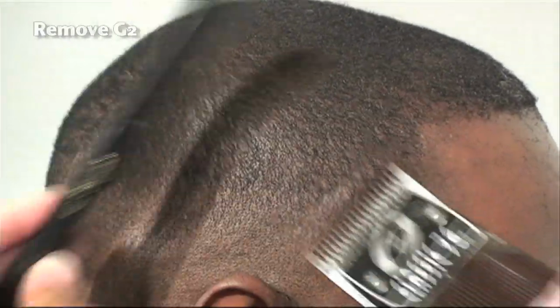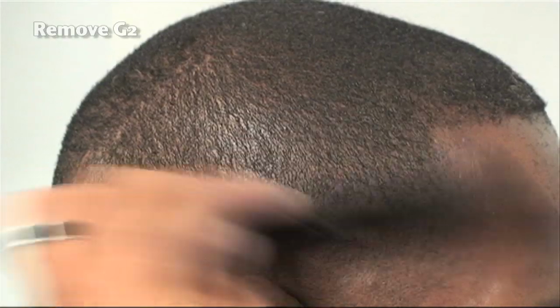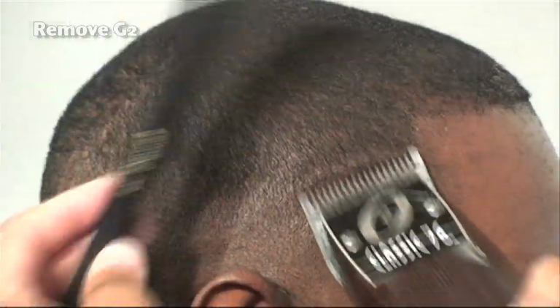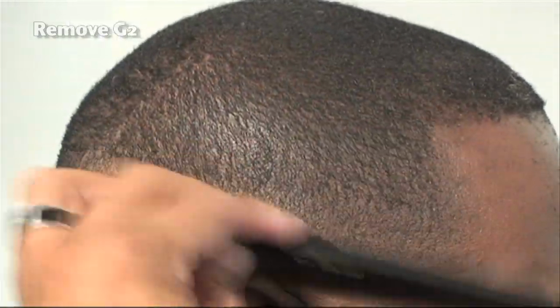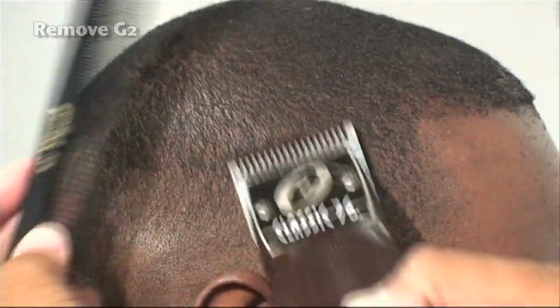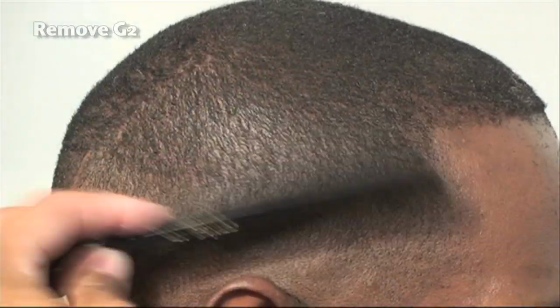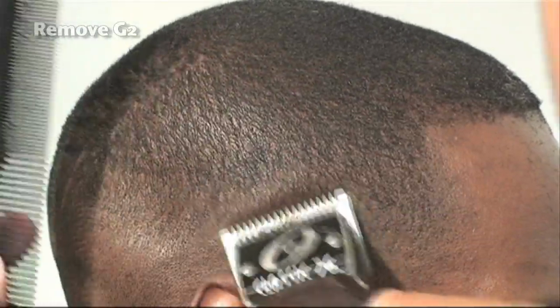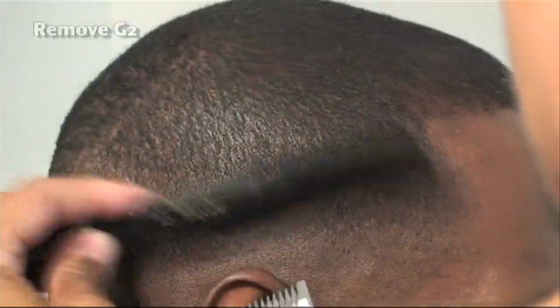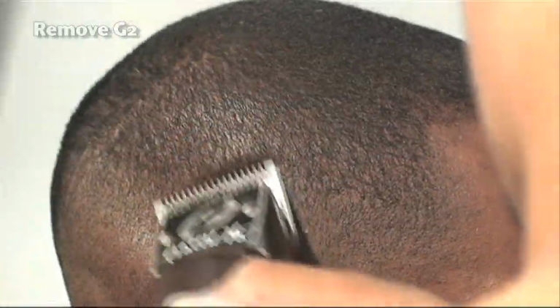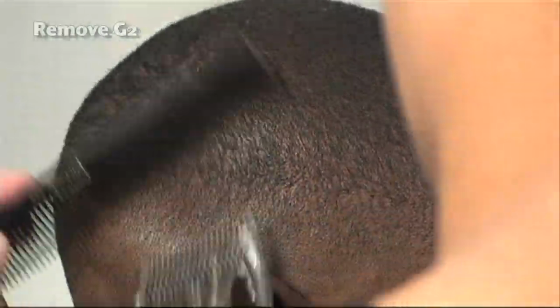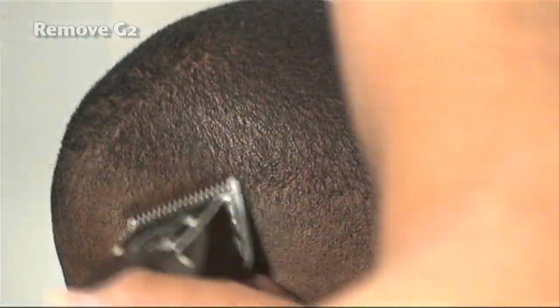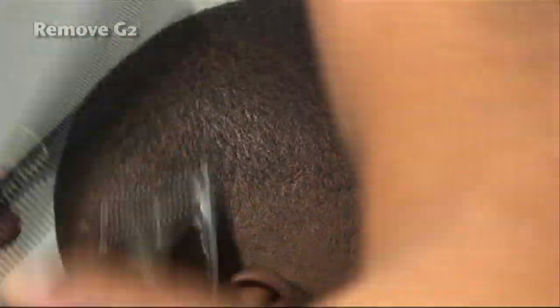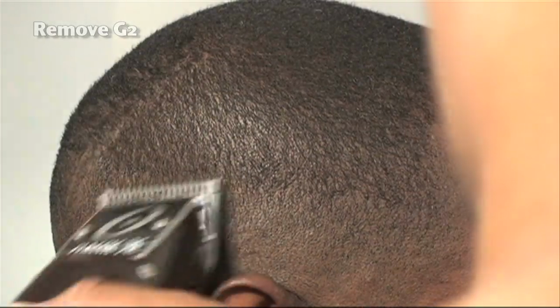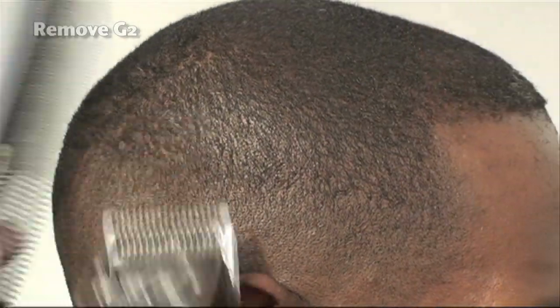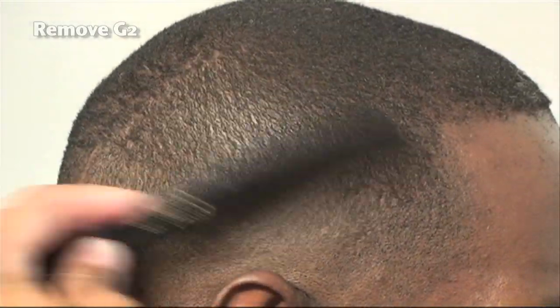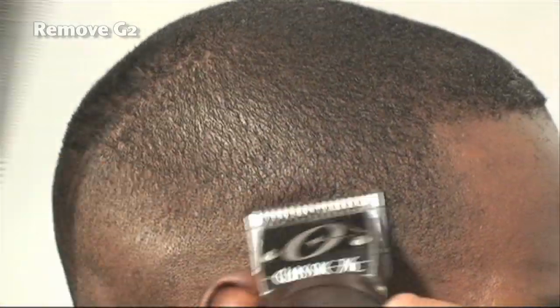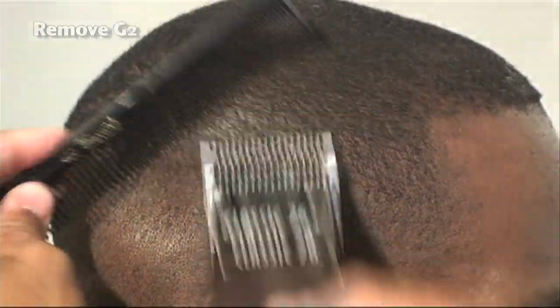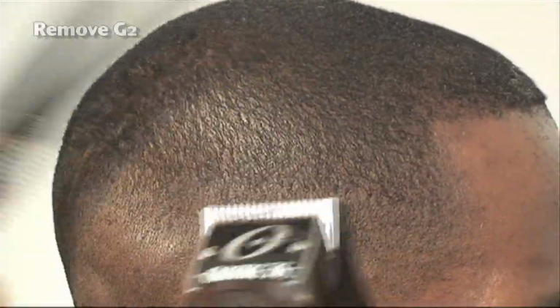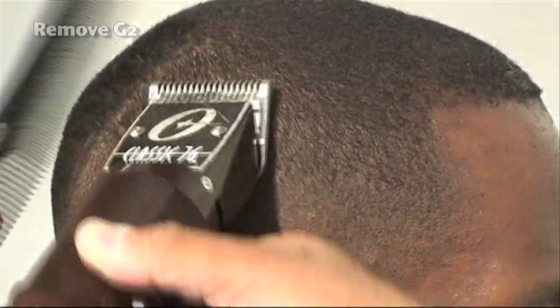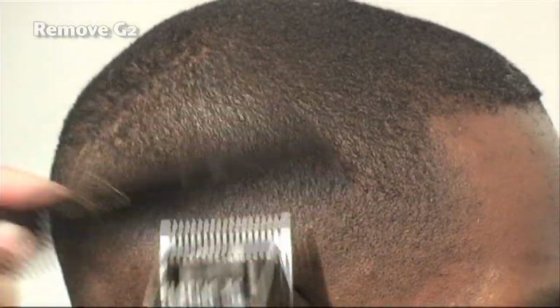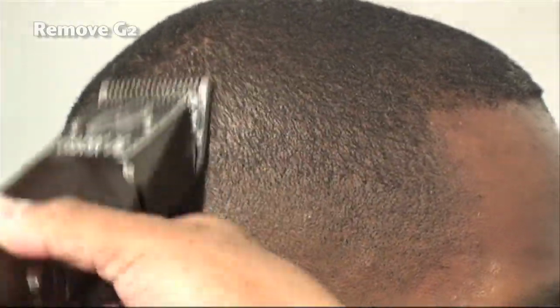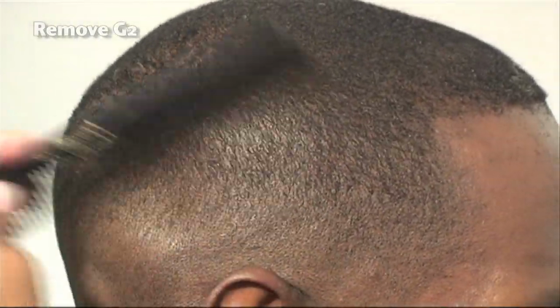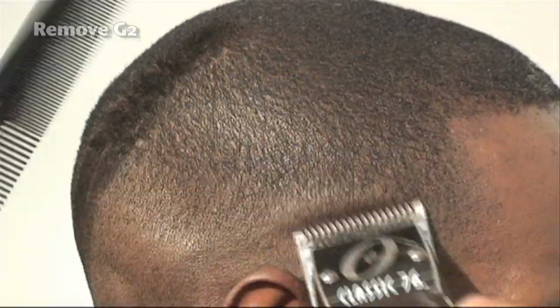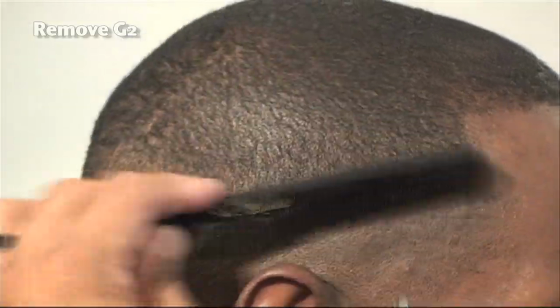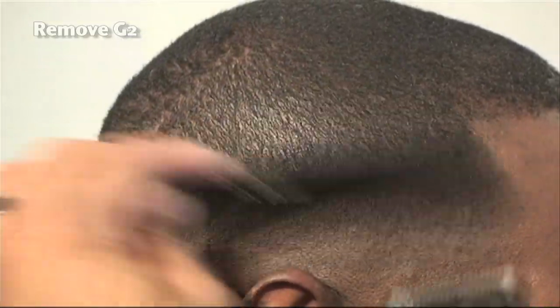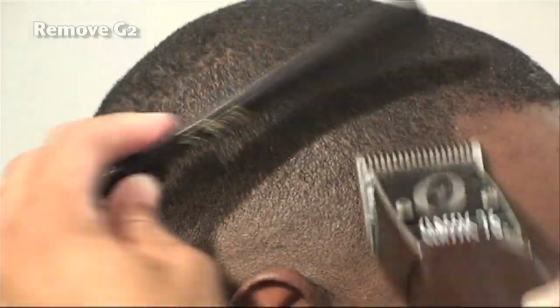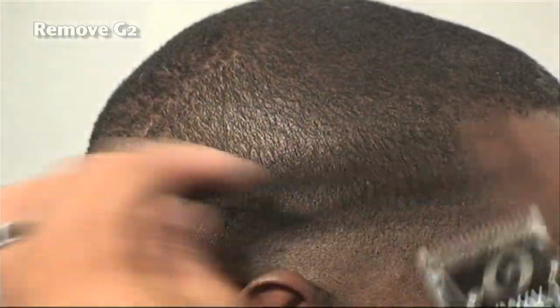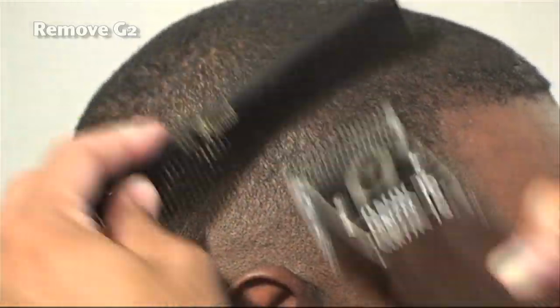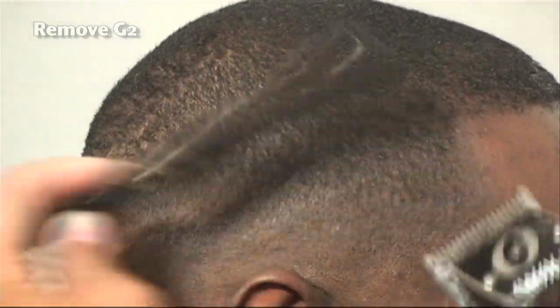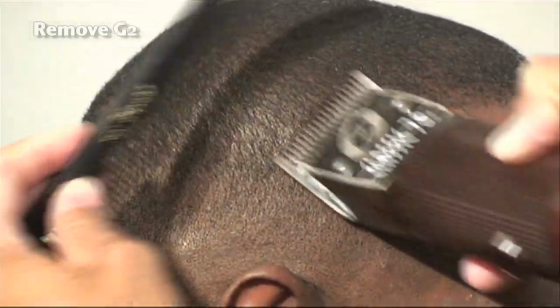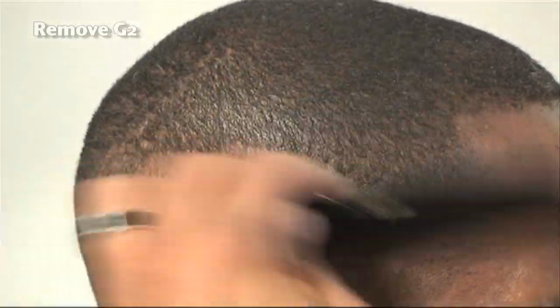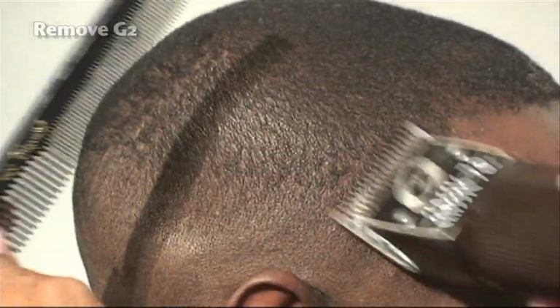We're continuing our strokes — nice, consistent, smooth strokes. Keeping in context our vision of what we're trying to achieve: a gradual transition from heavy to light.